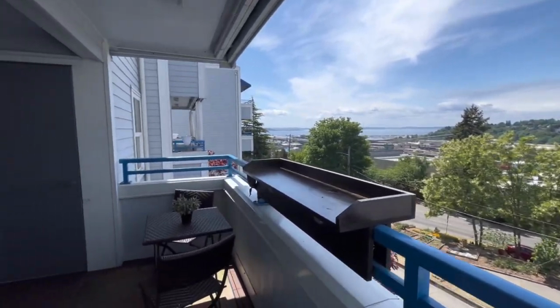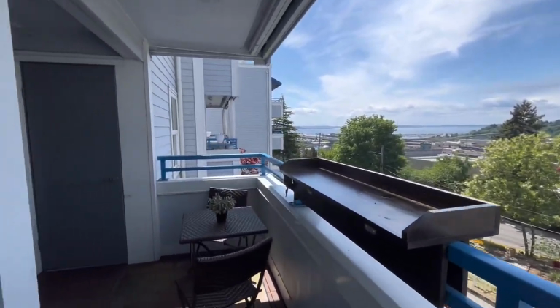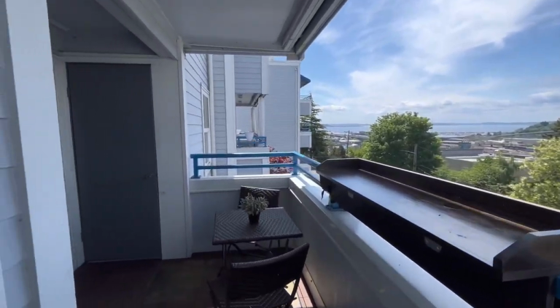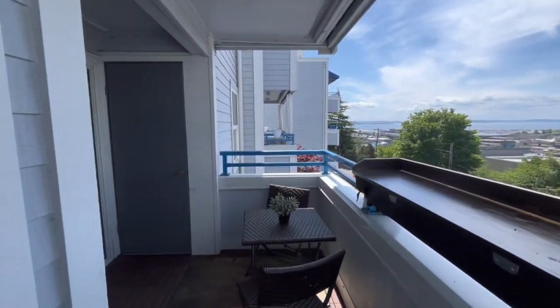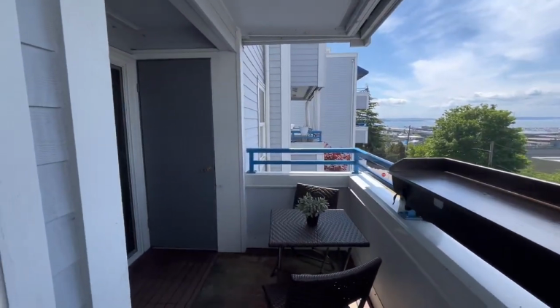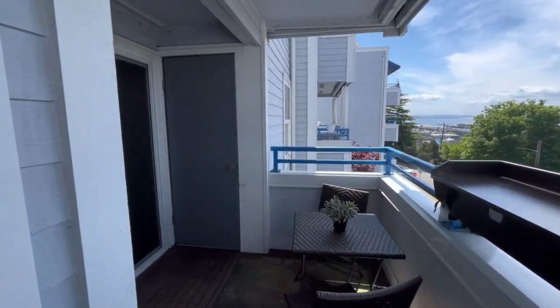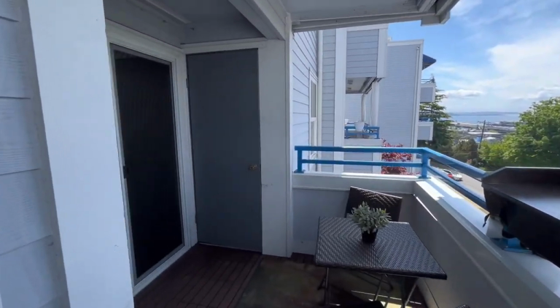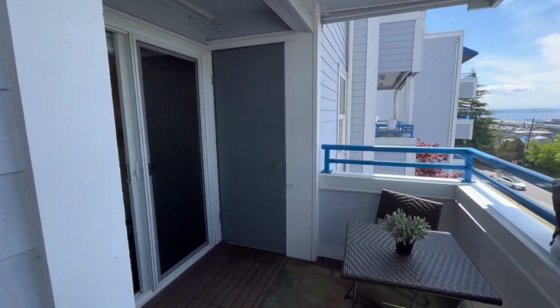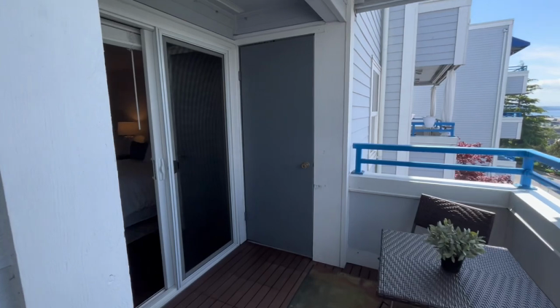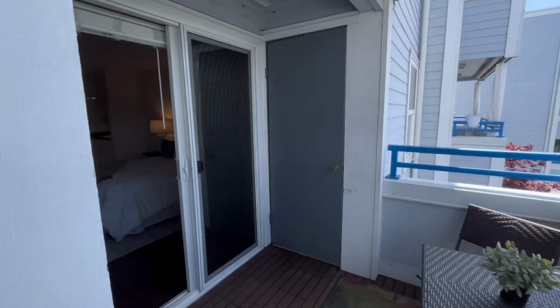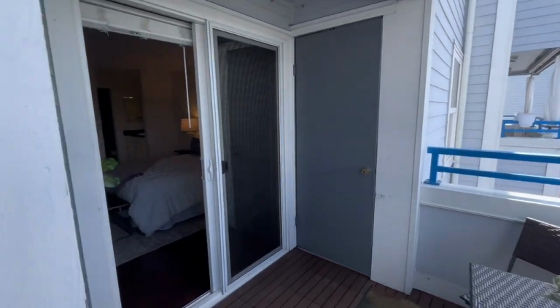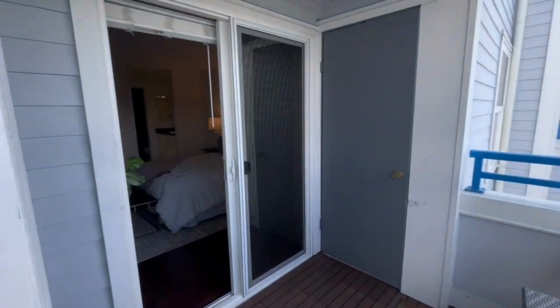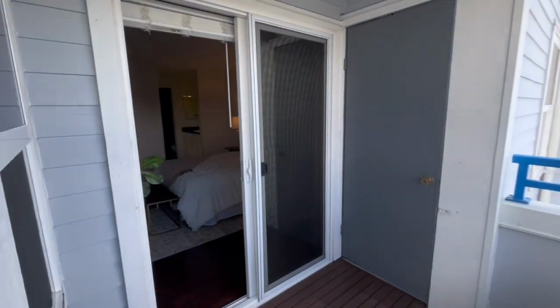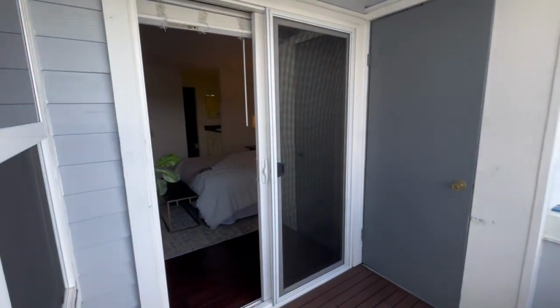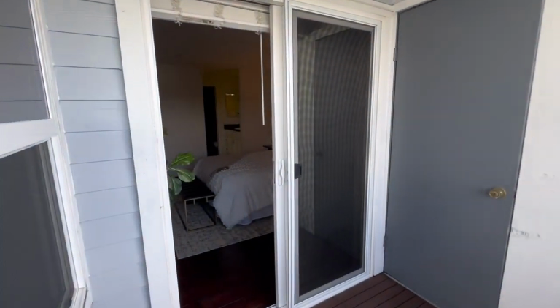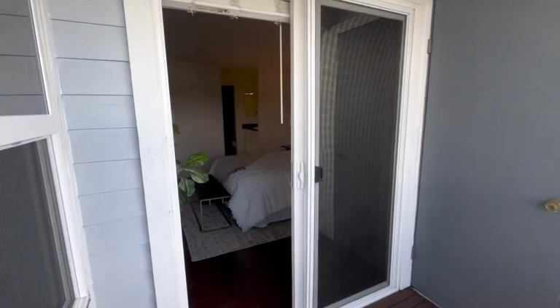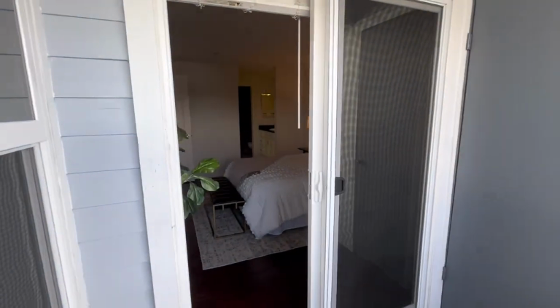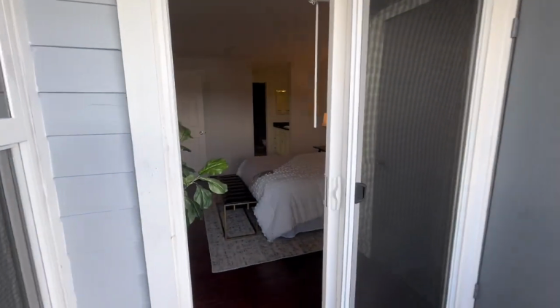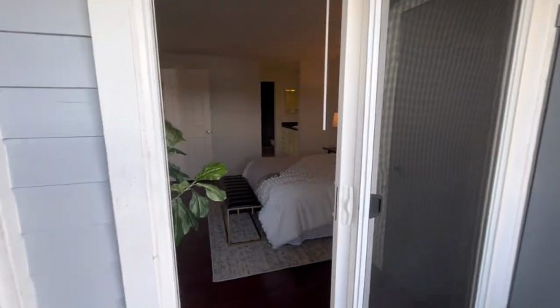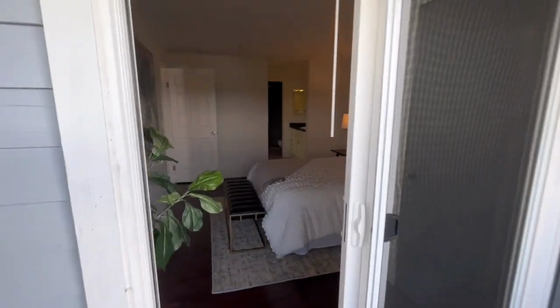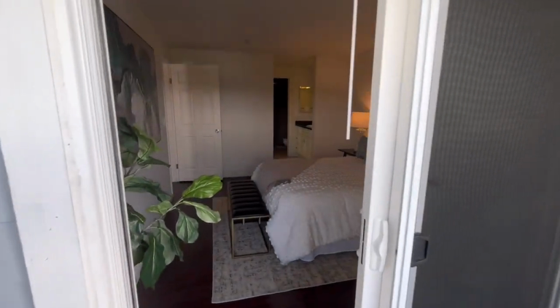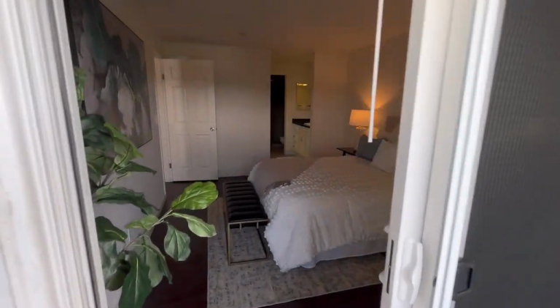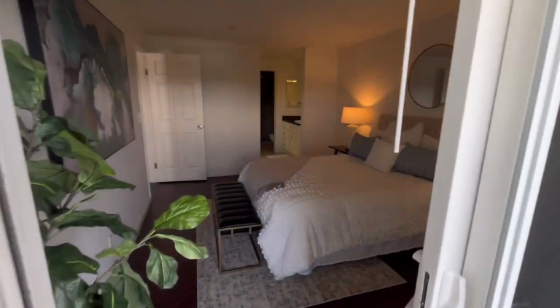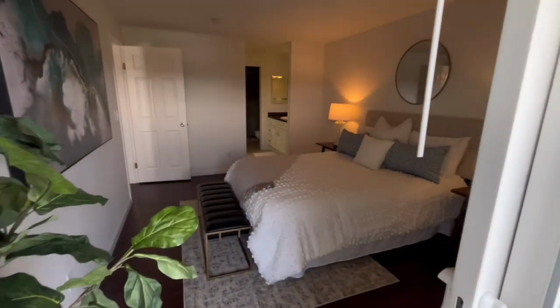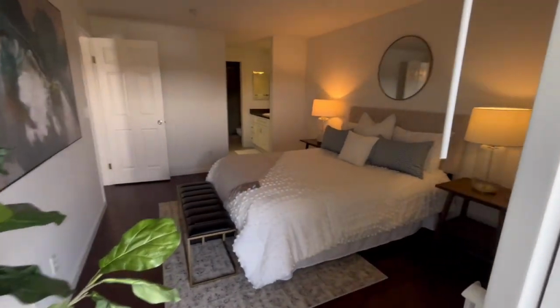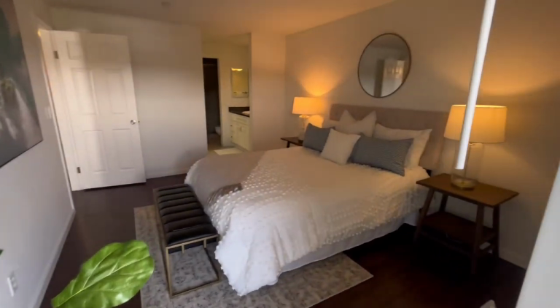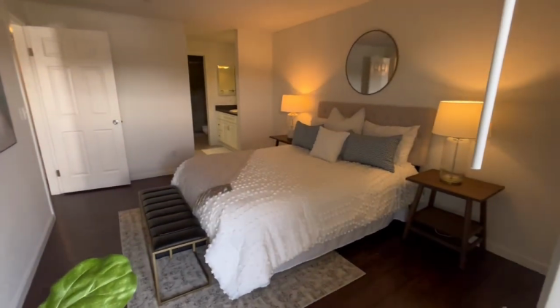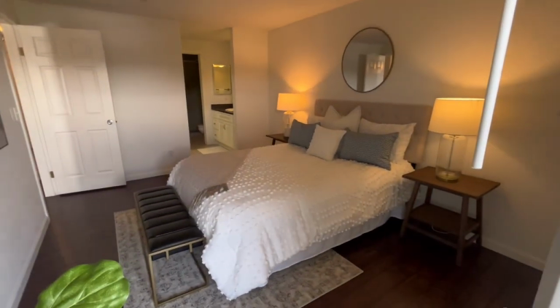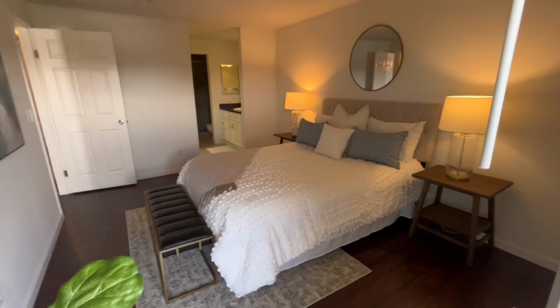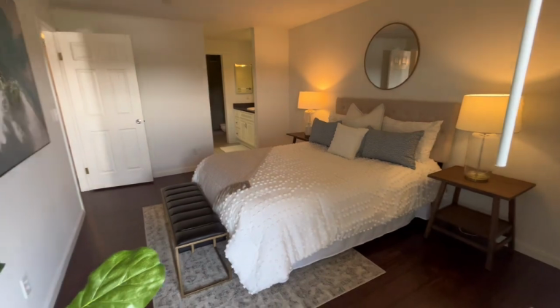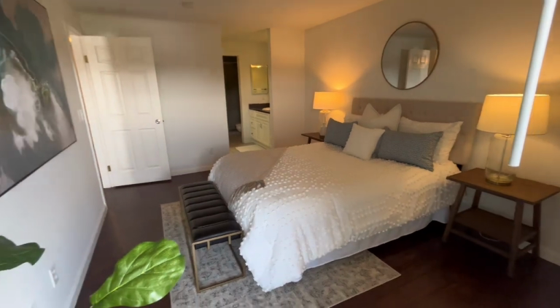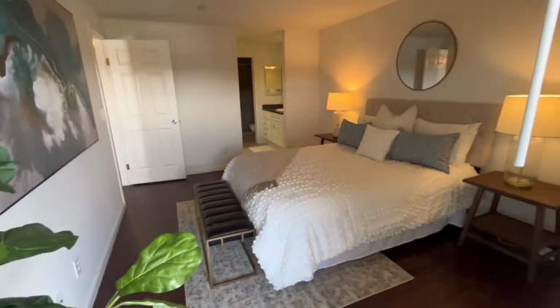The storage locker is over here to my right, and that concludes our tour. Thanks so much for touring with me today — we'll catch you on the next one.